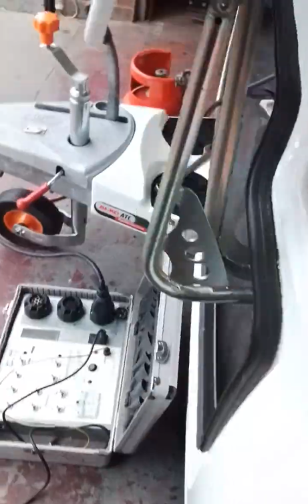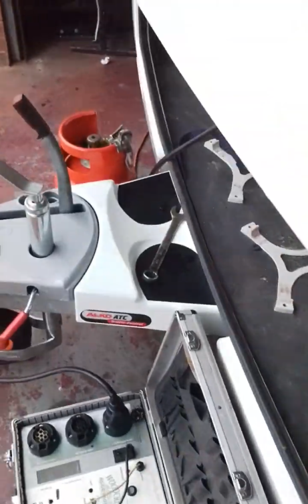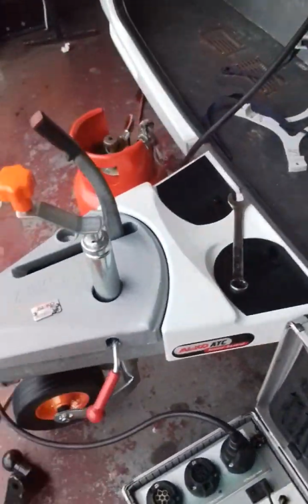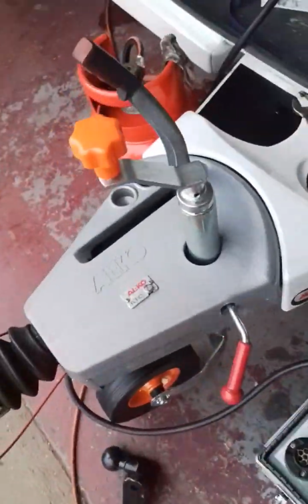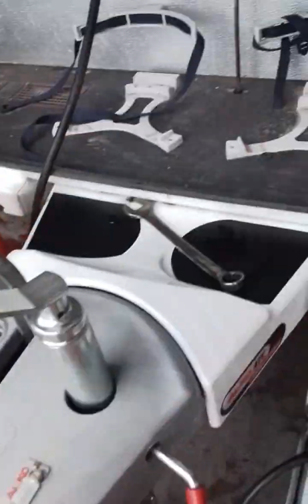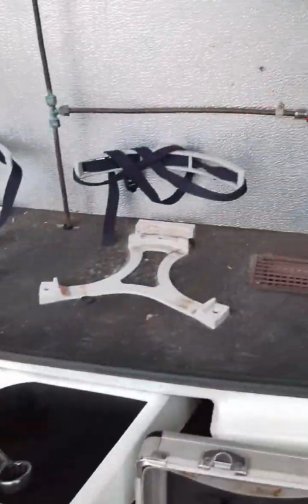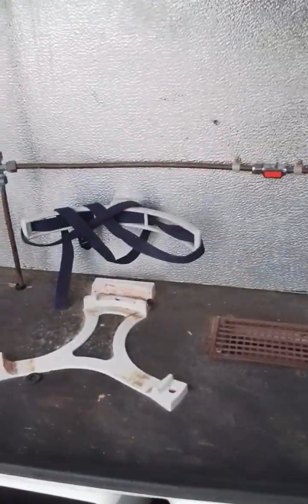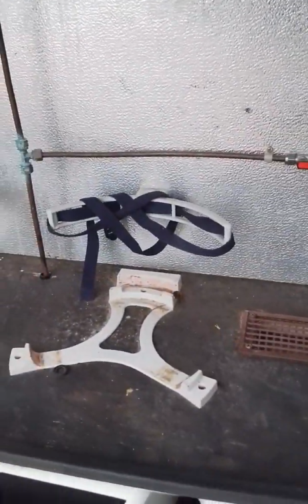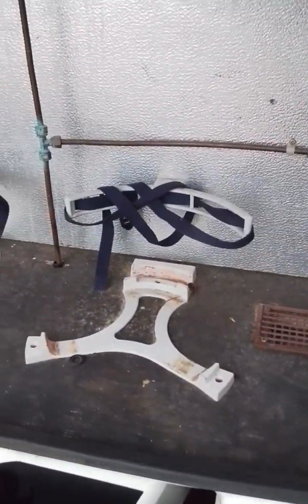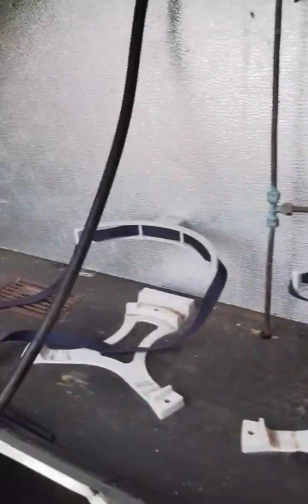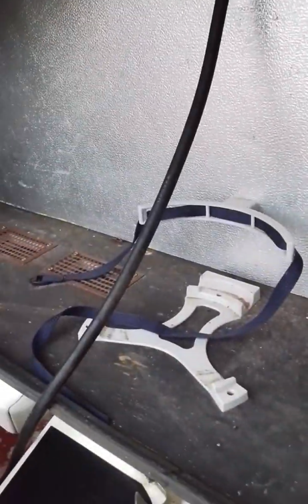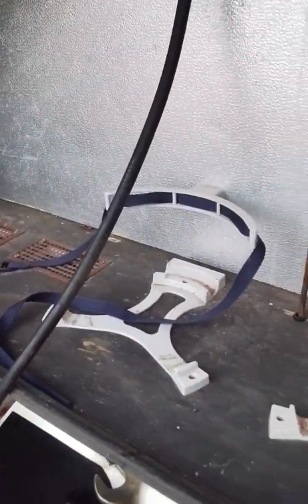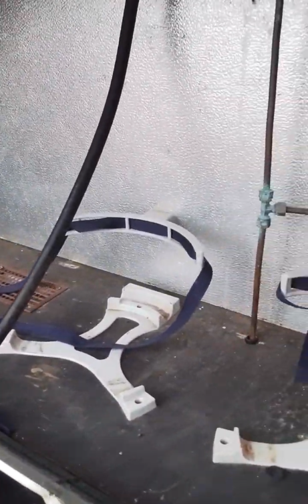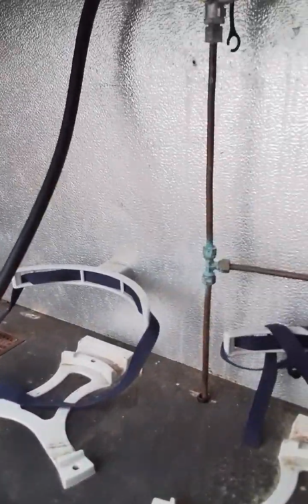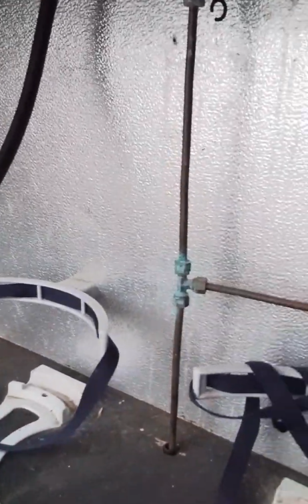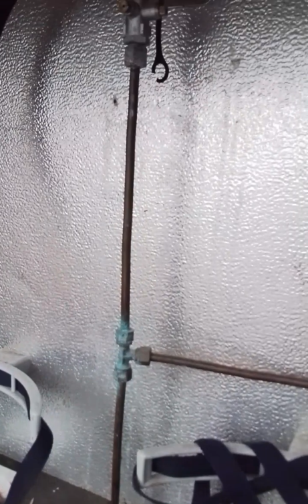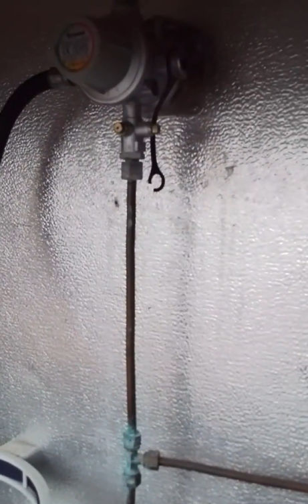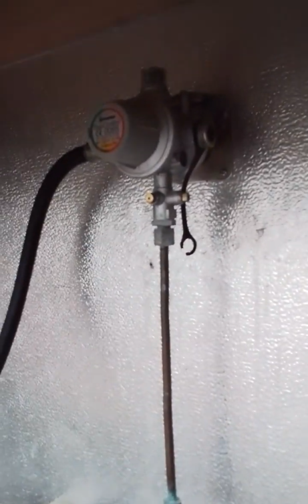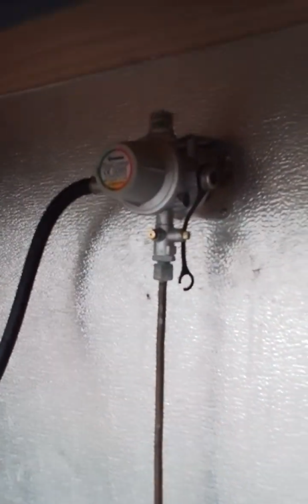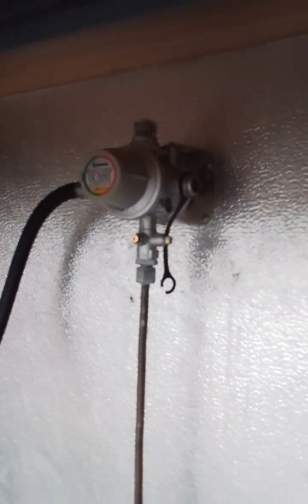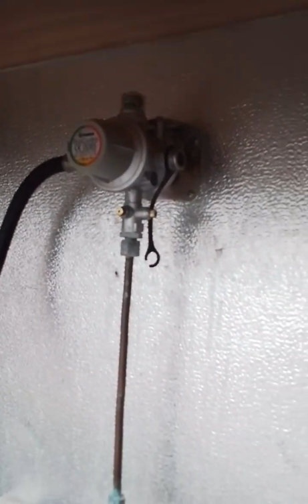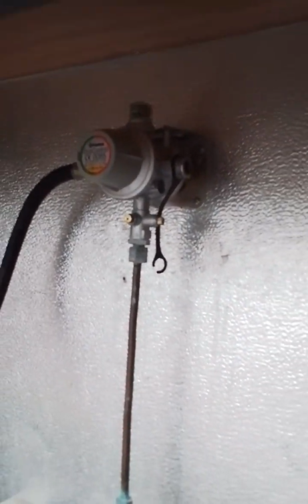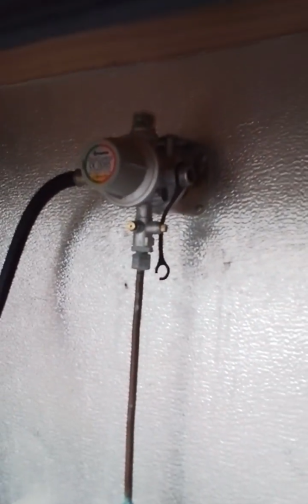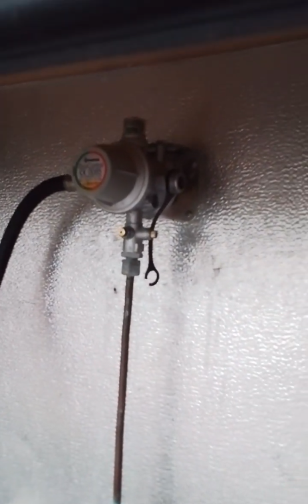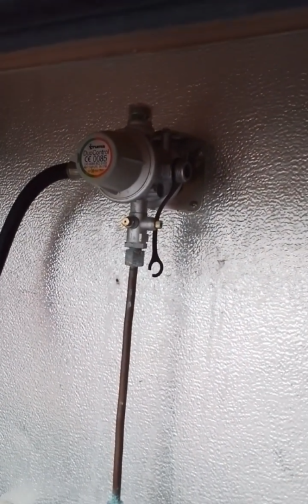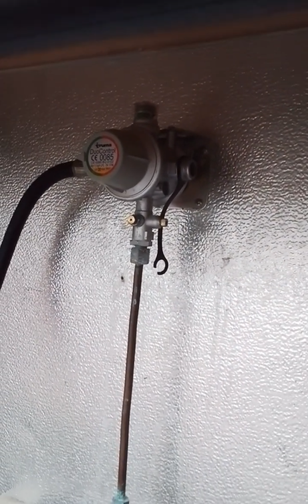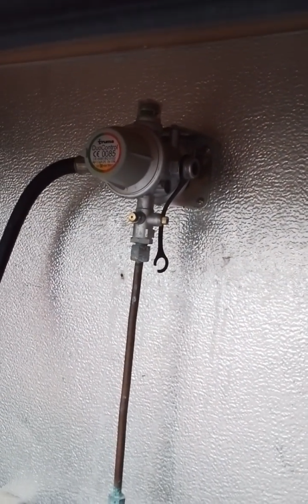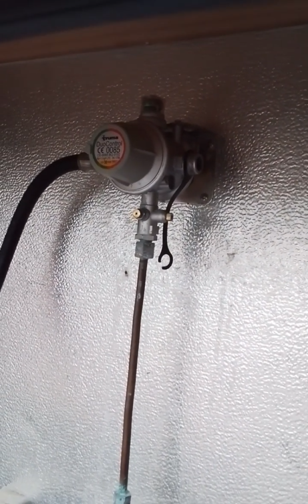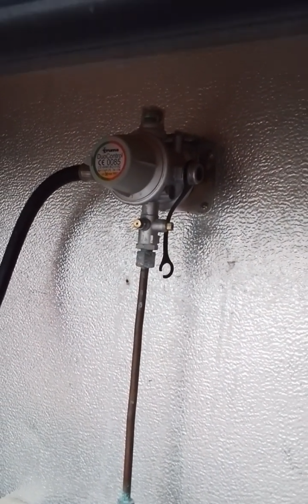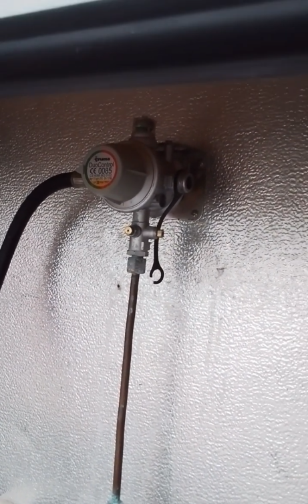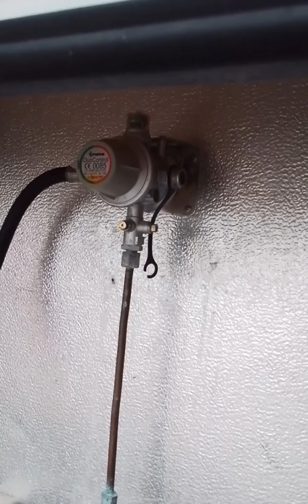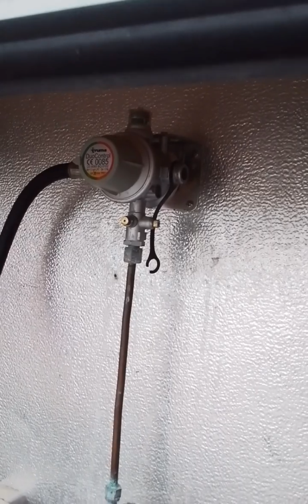Moving up from the ATC to the gas locker, you have space for two gas bottles and also a bulkhead regulator that is suitable for both propane and butane.